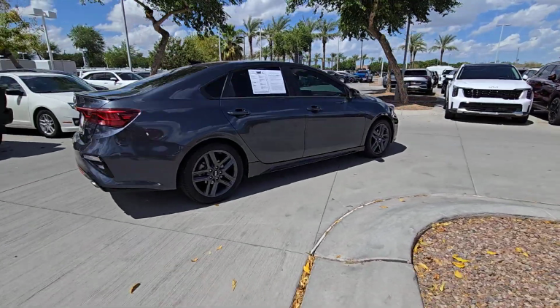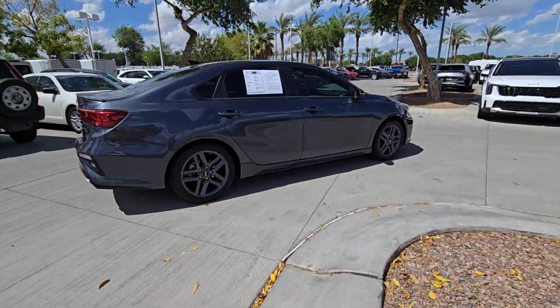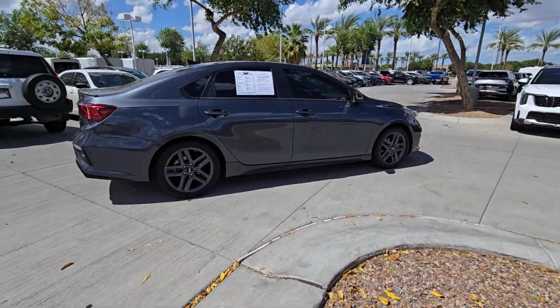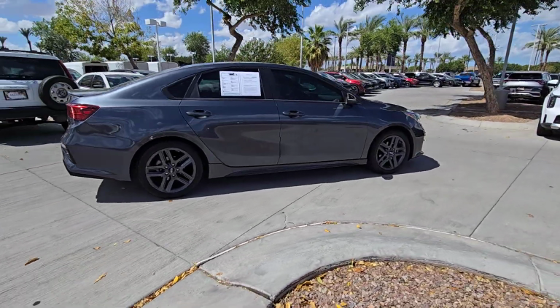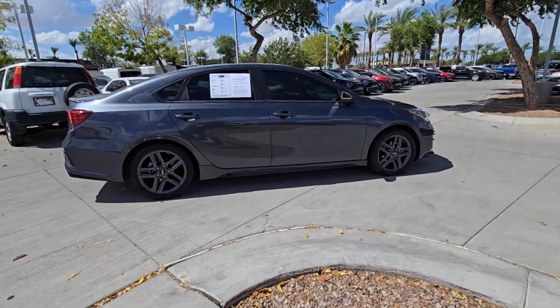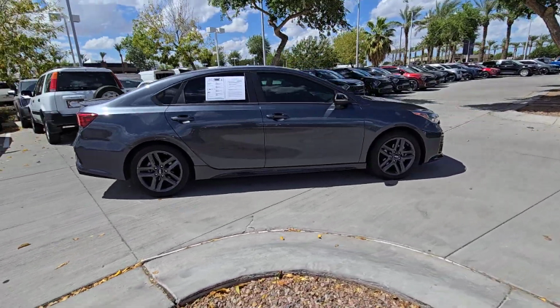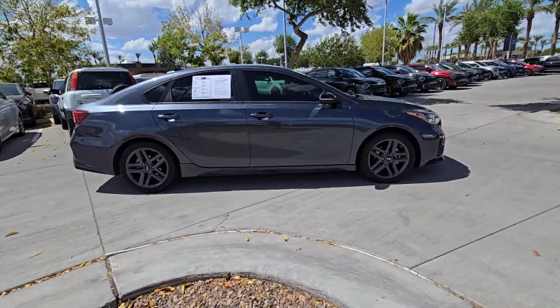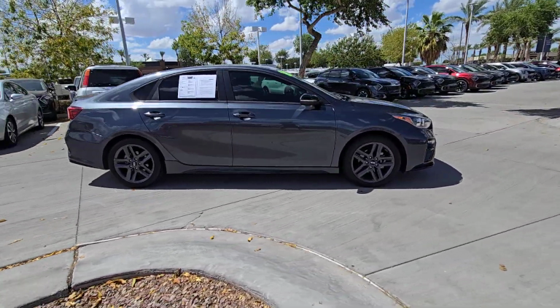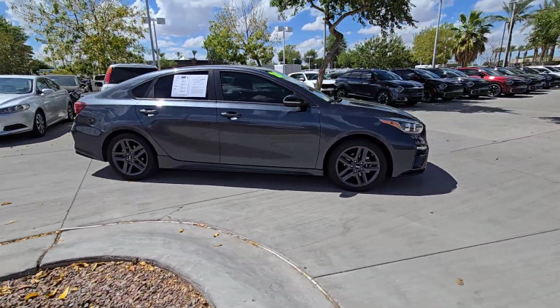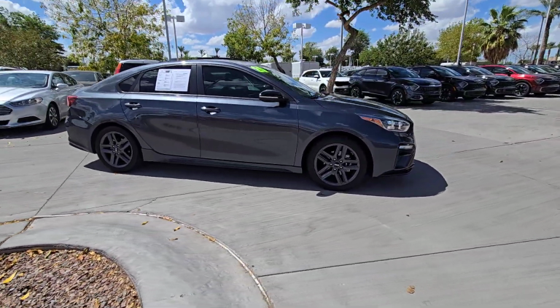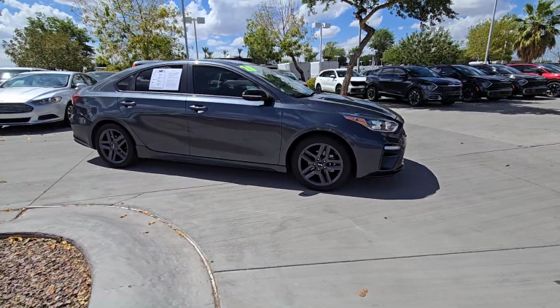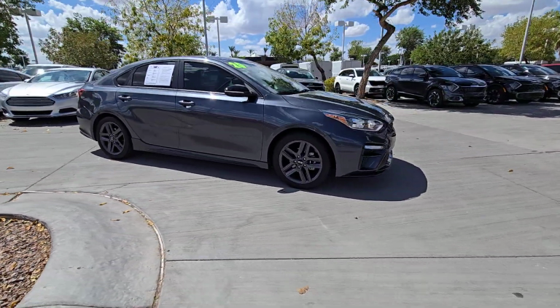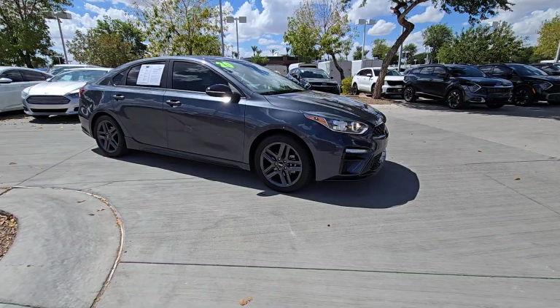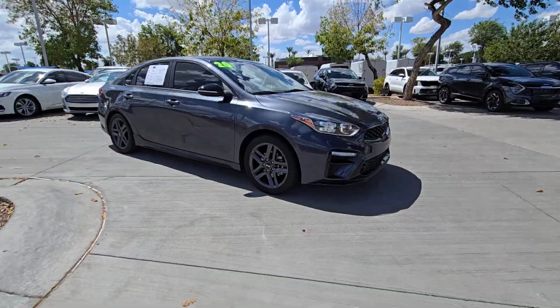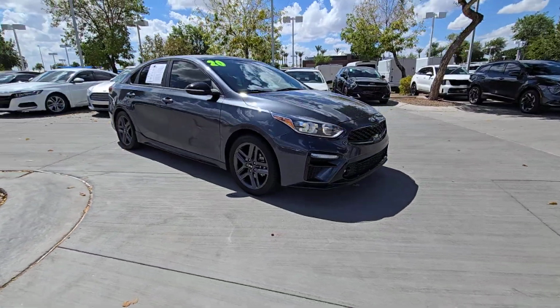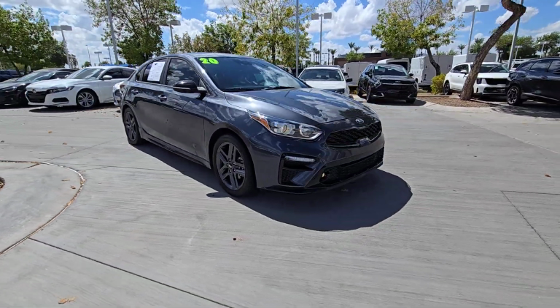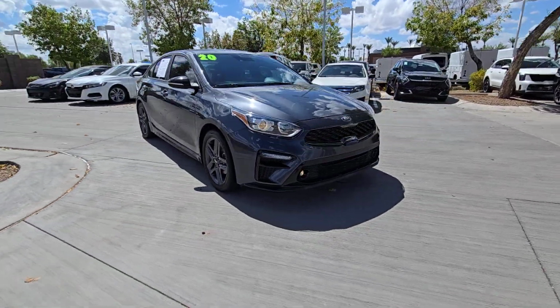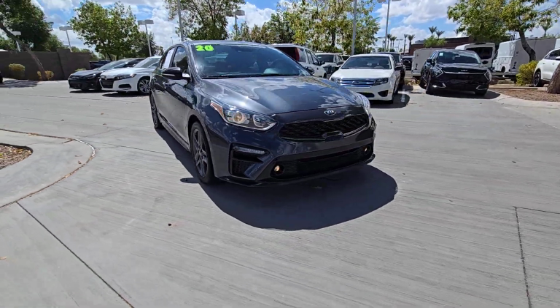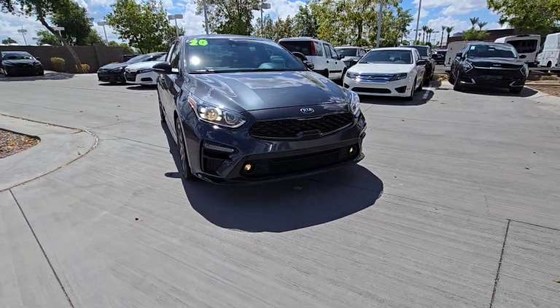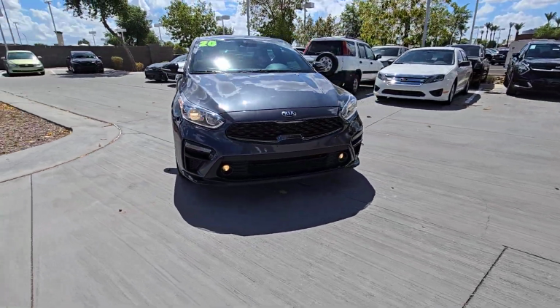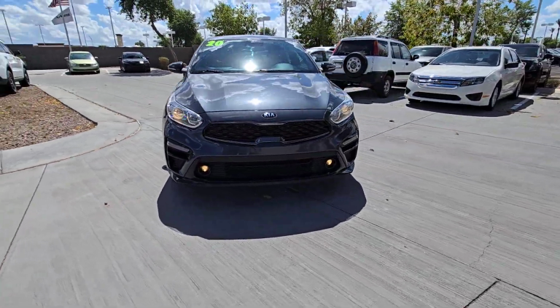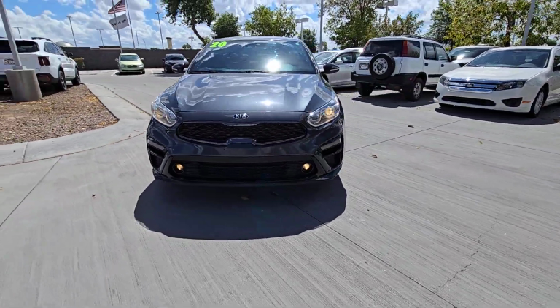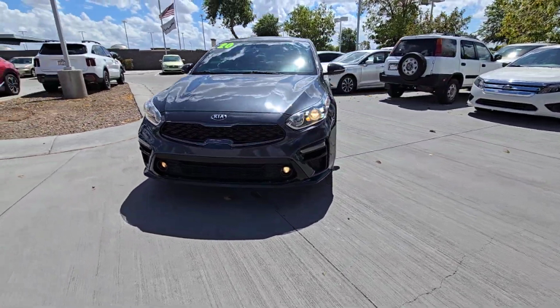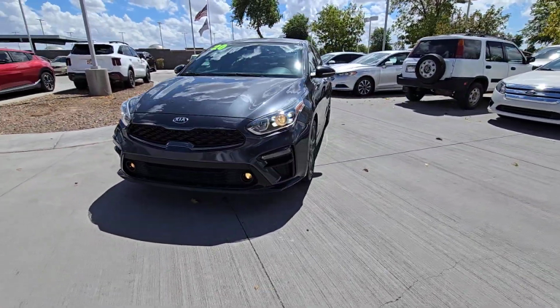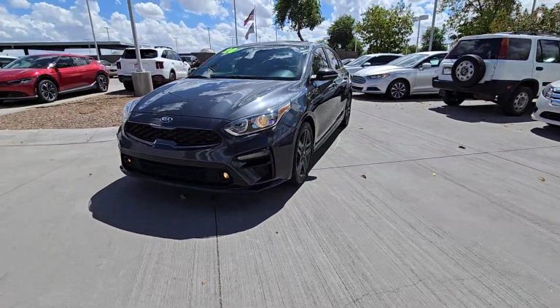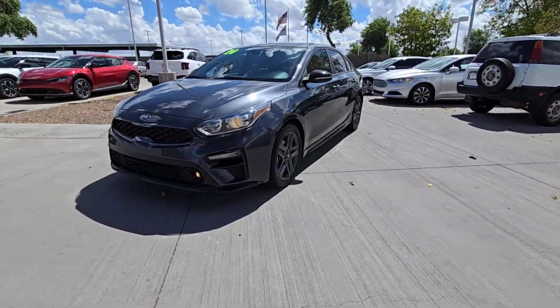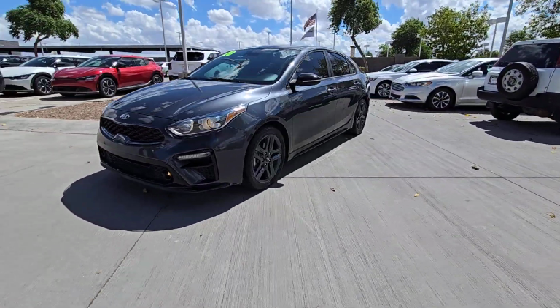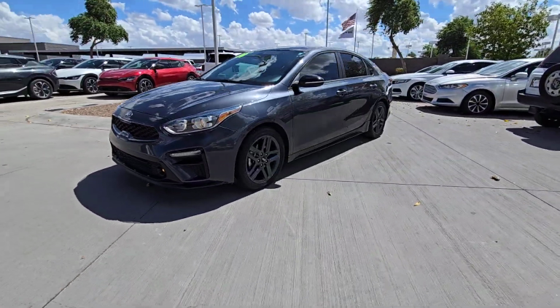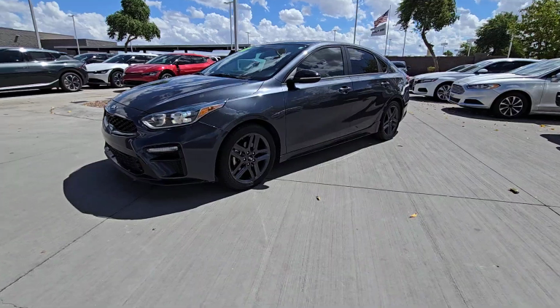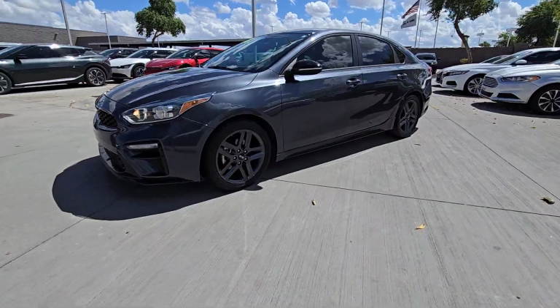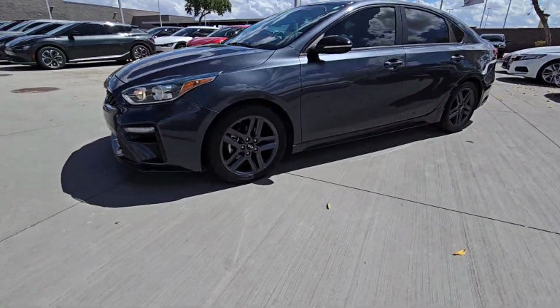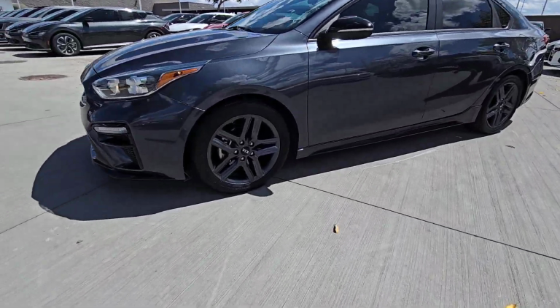This compact sedan with an upscale feel prioritizes comfort or sportiness depending on your preference. You'll also love its agile handling, controlled ride, touchscreen infotainment, and active safety features.